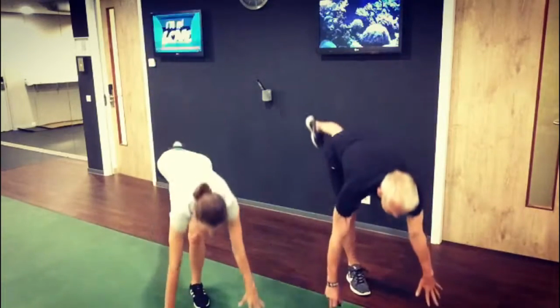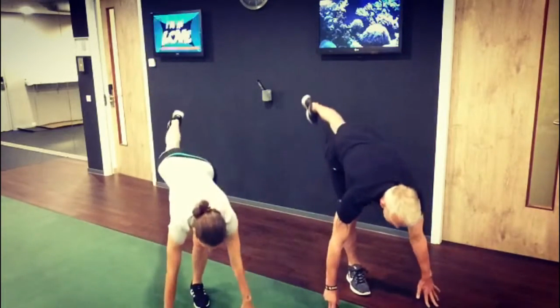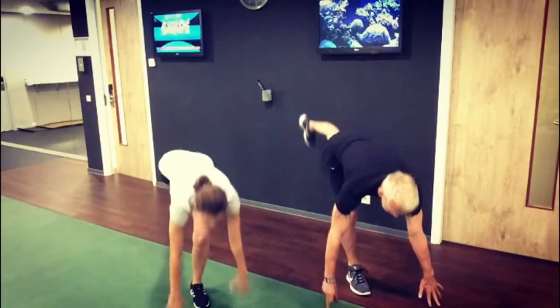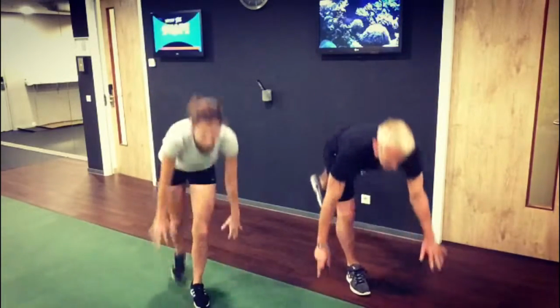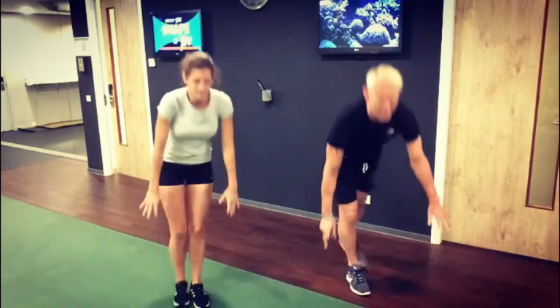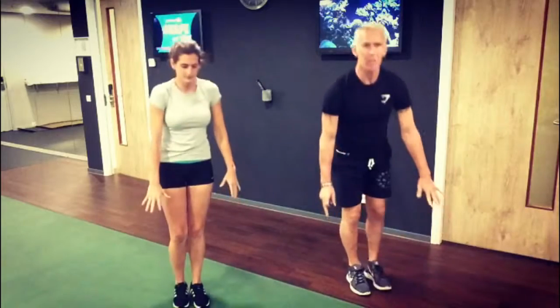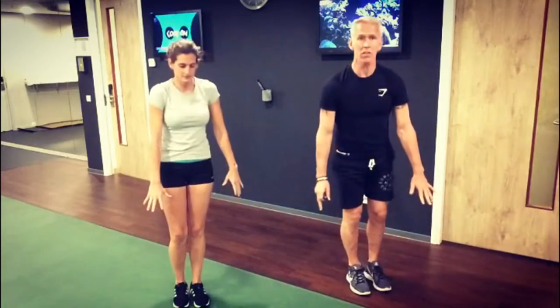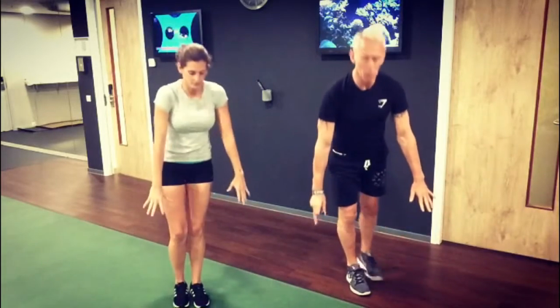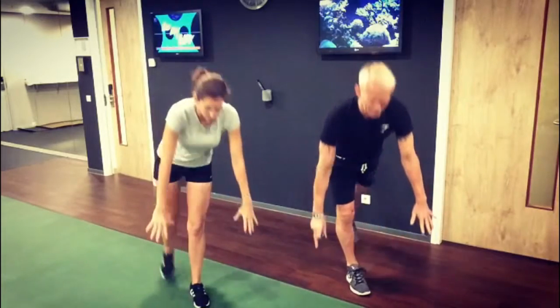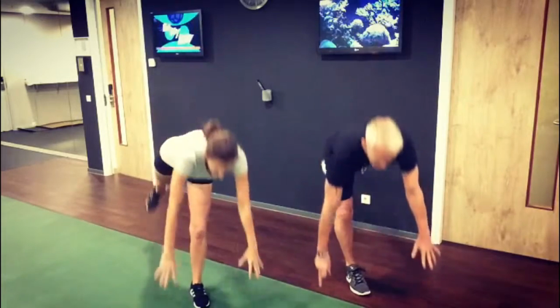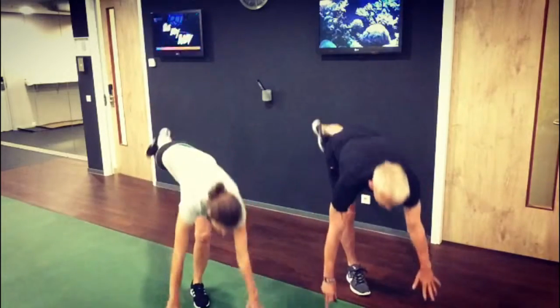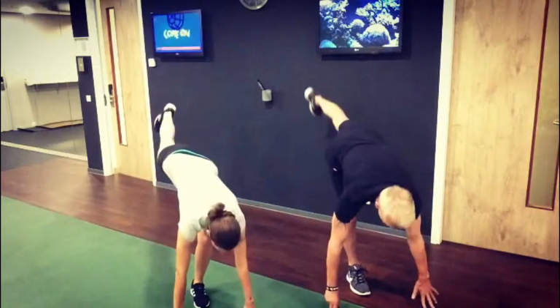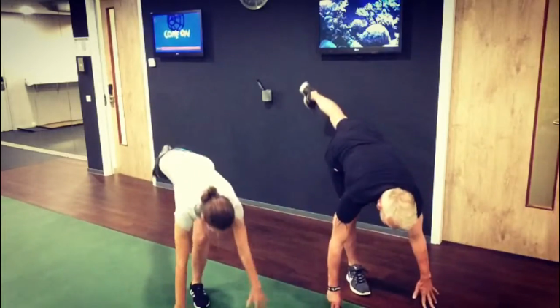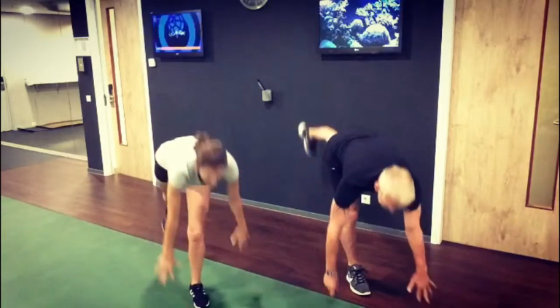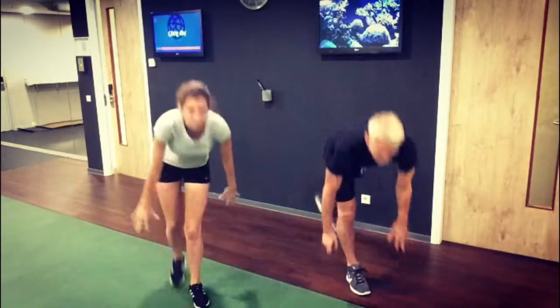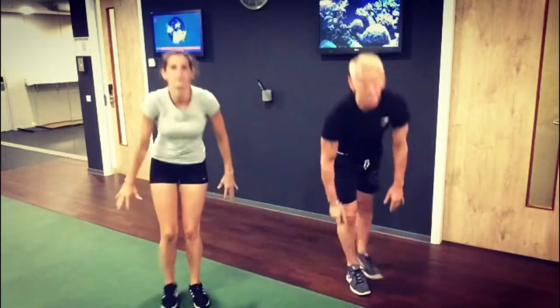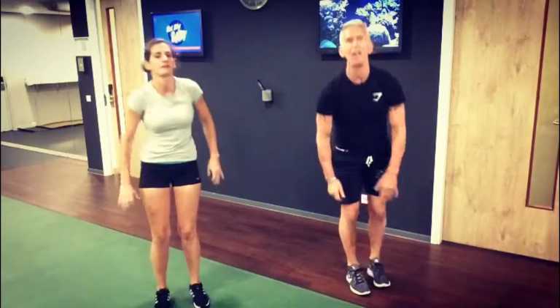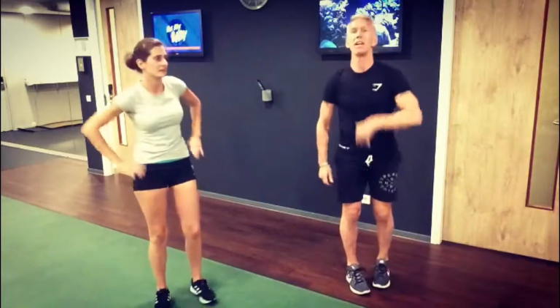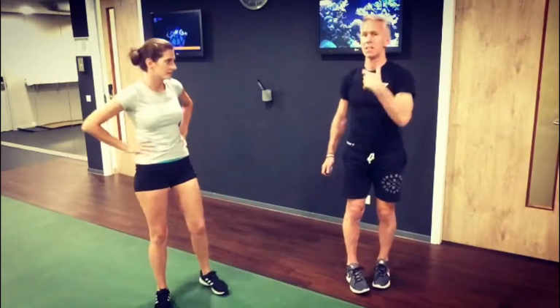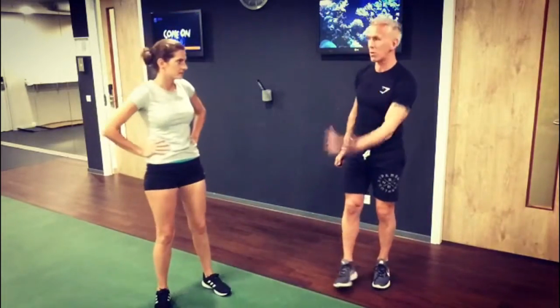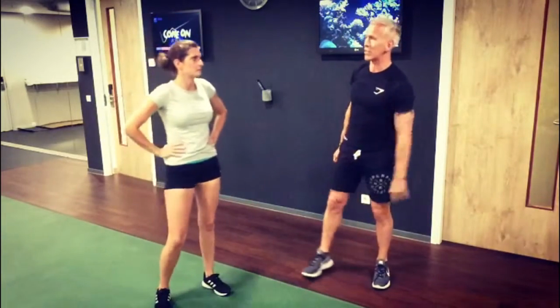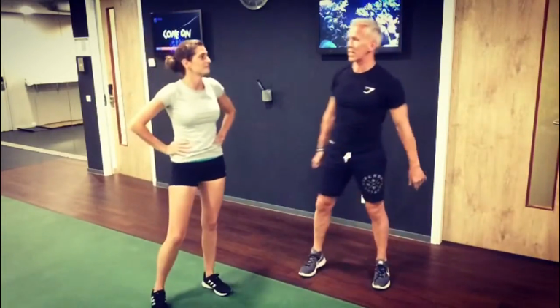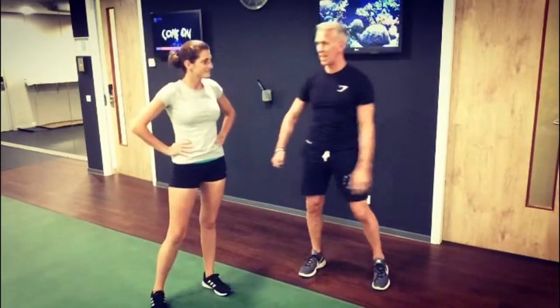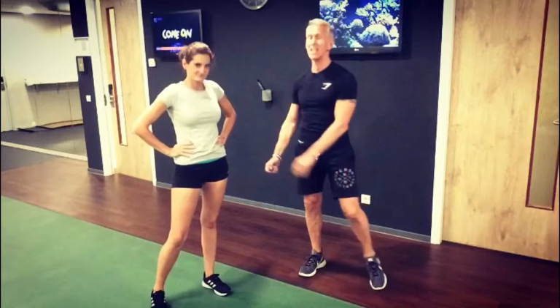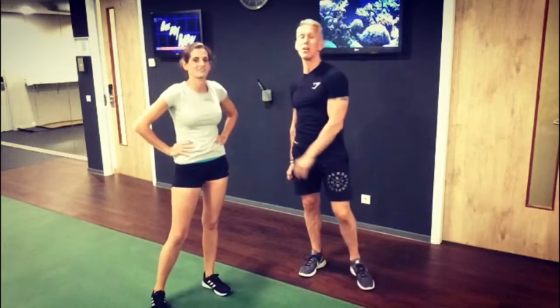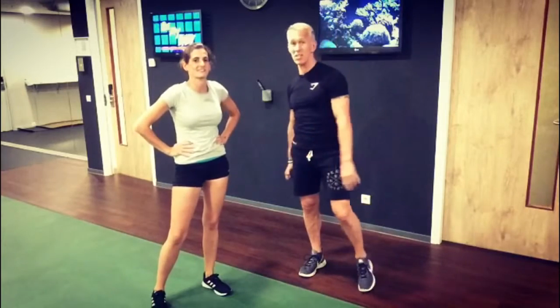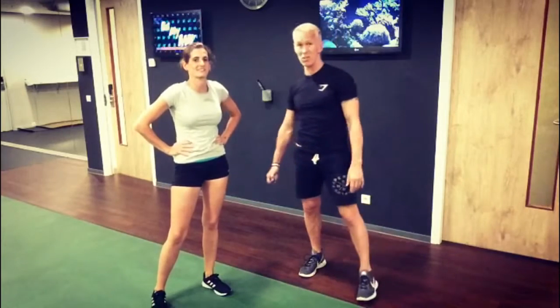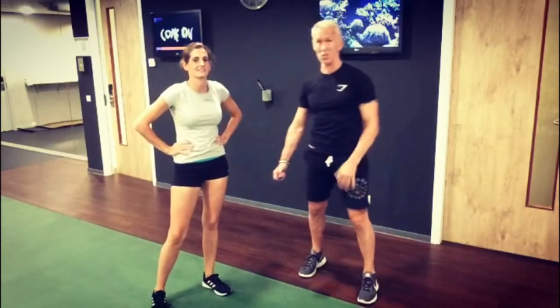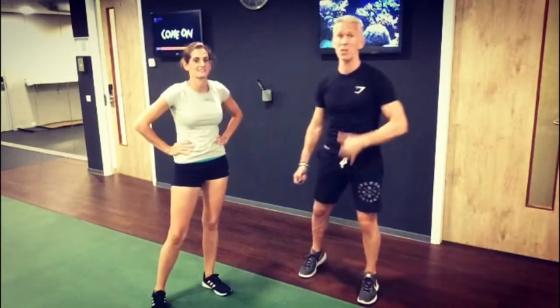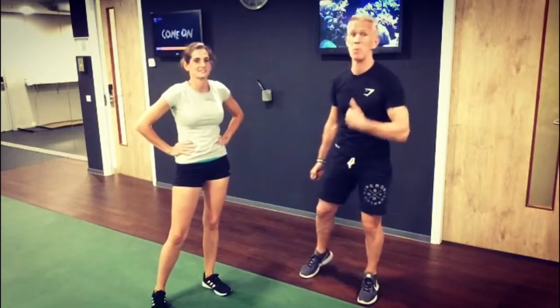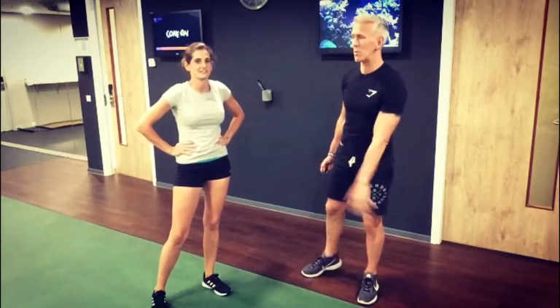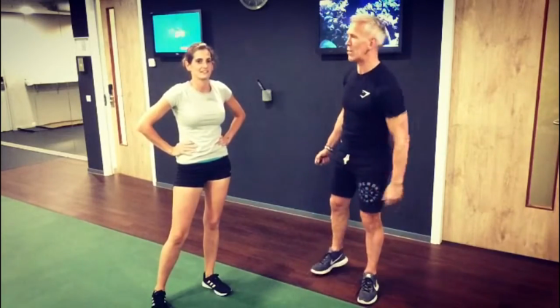Next round you're going to add two more reps. You're going to go four reps next round, and then add two on the next round after that. Keep going. Keep building up the reps.